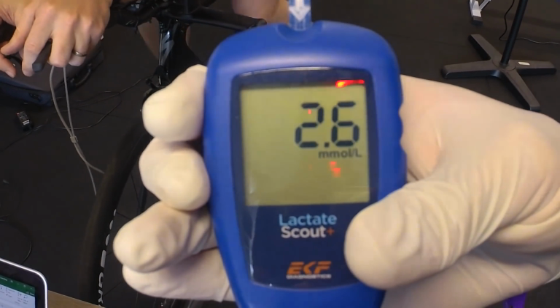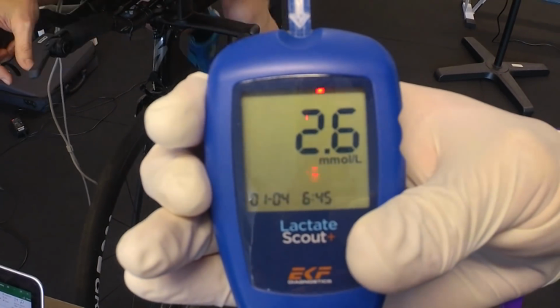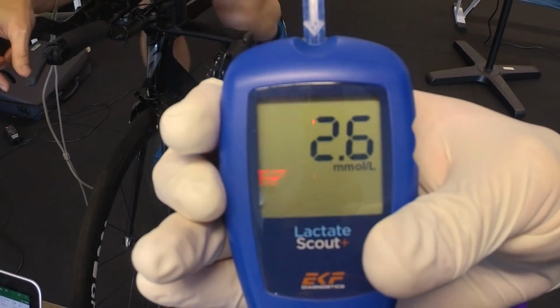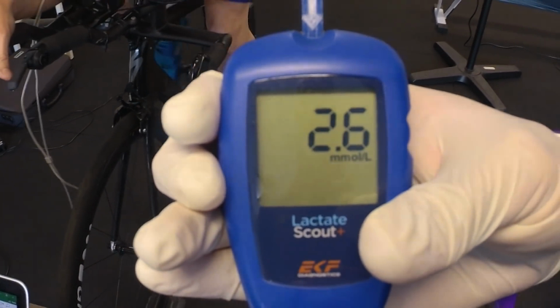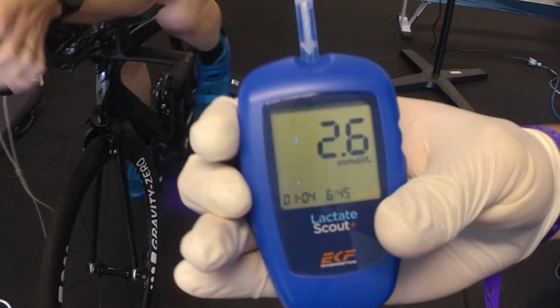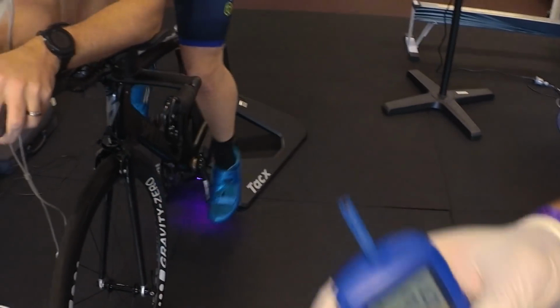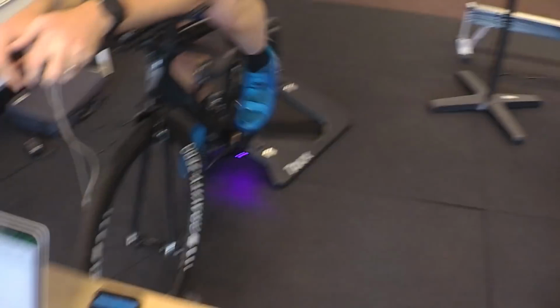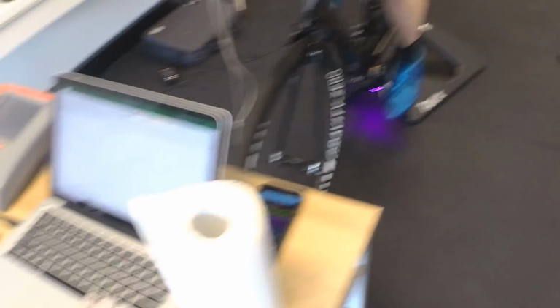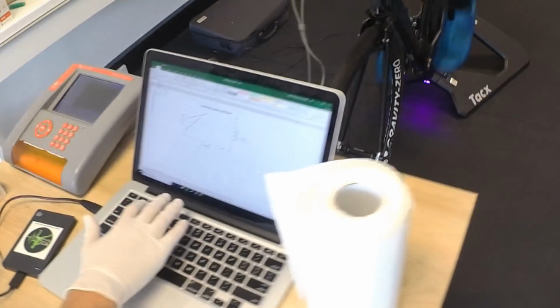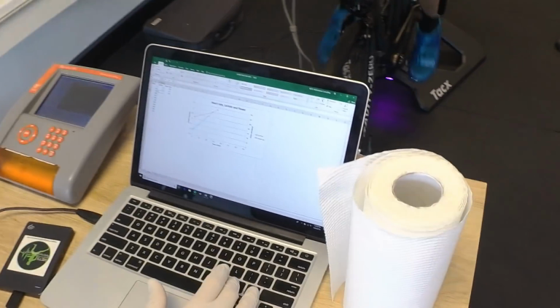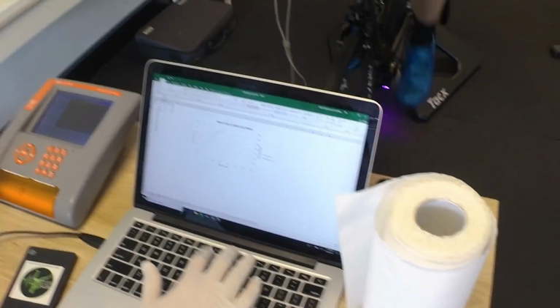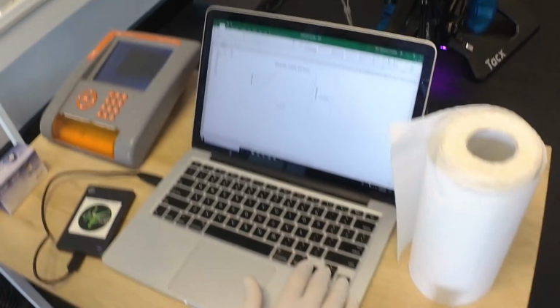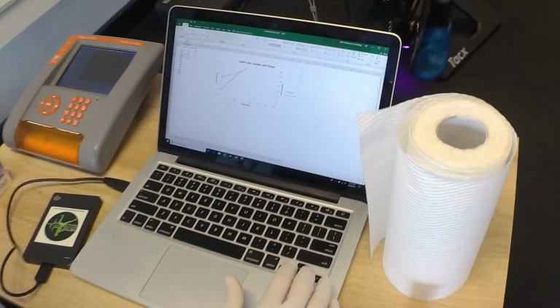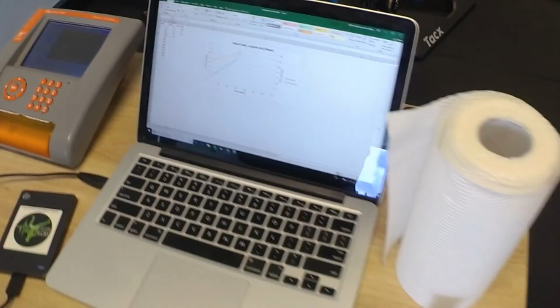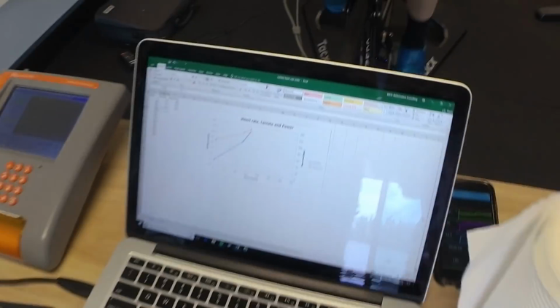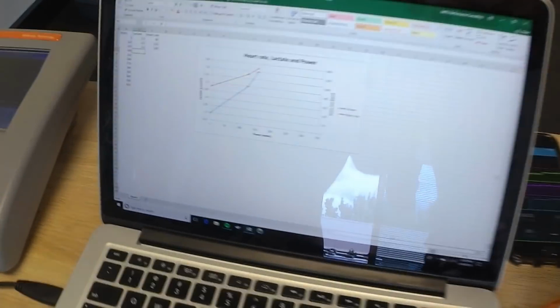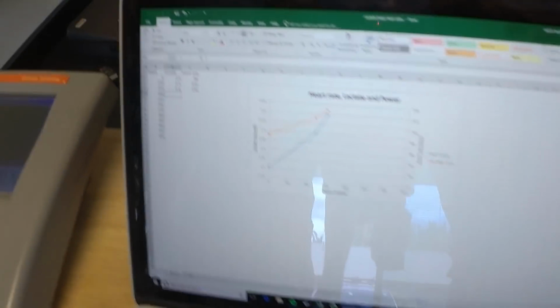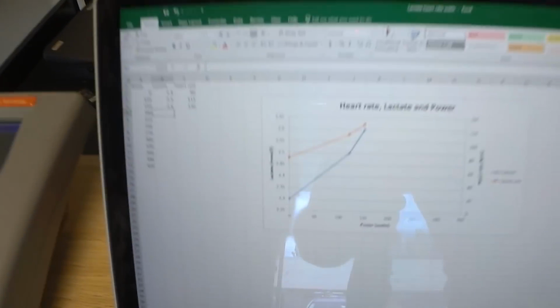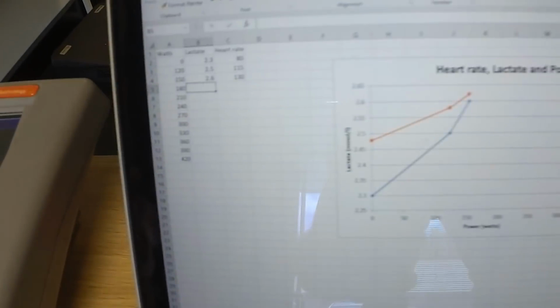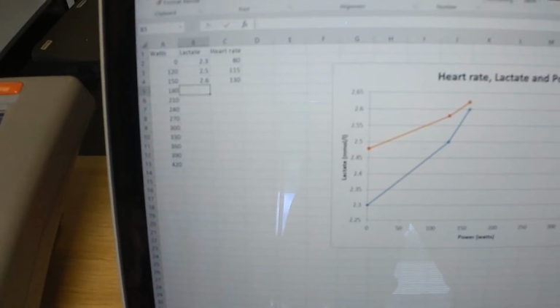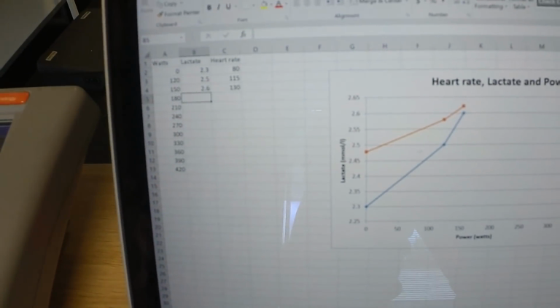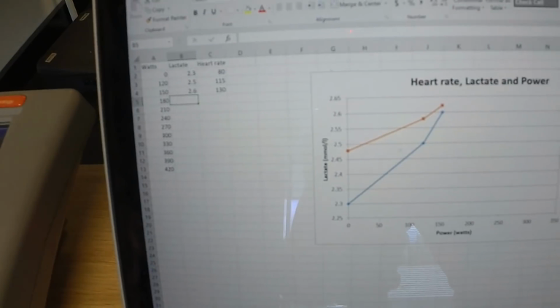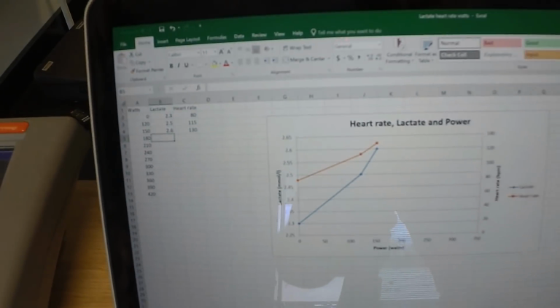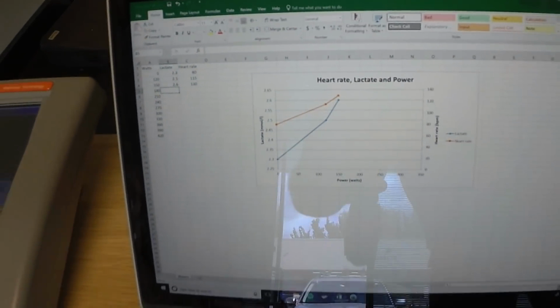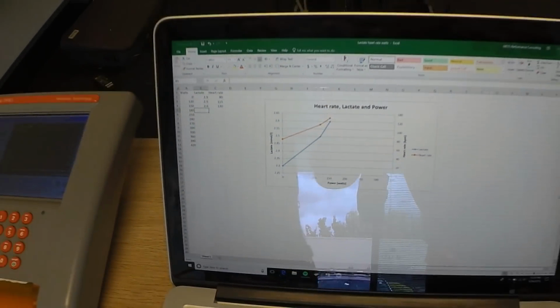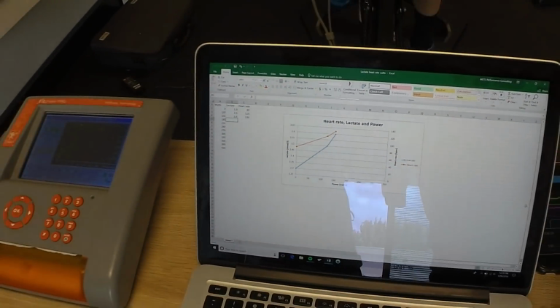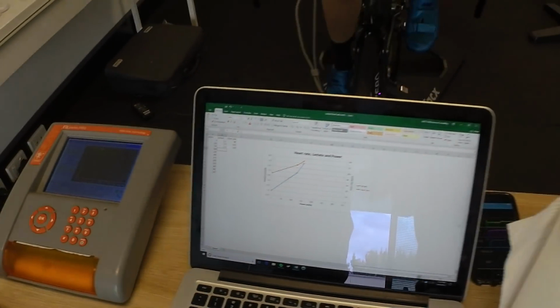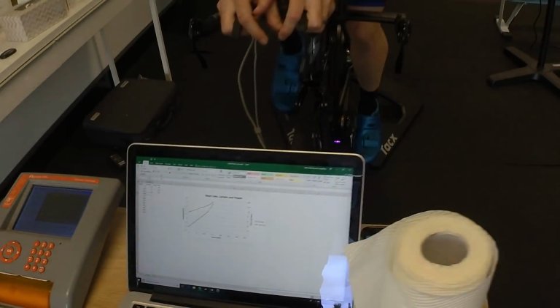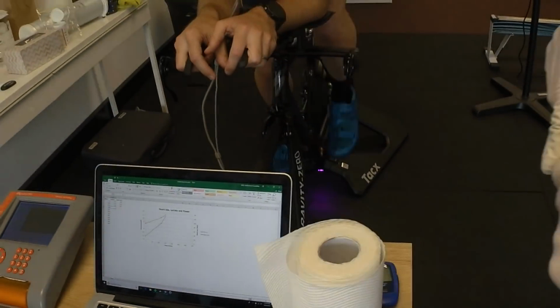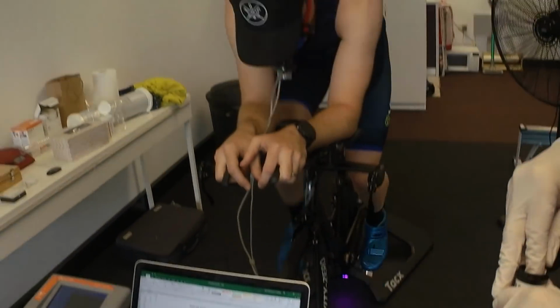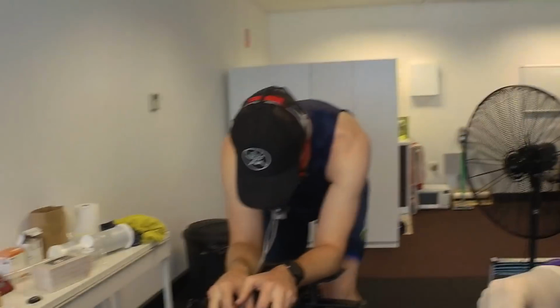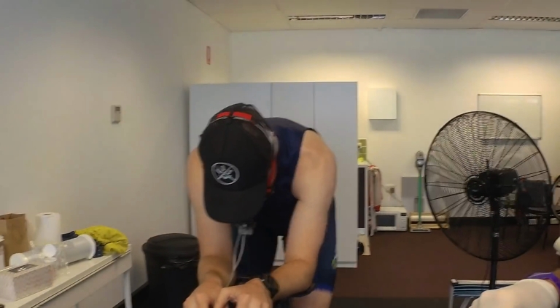Very comfortable at 2.6. Anything under 2.5 is considered pretty much purely aerobic. Once we get up close to 3.5 to 4, we're looking at the threshold. Doing well, keep it up mate.